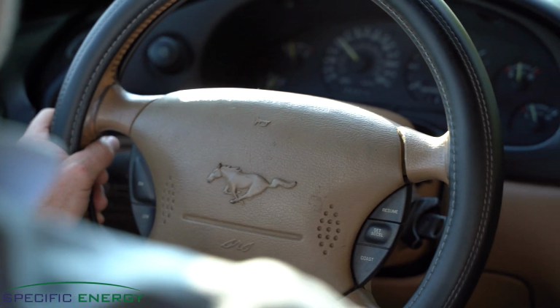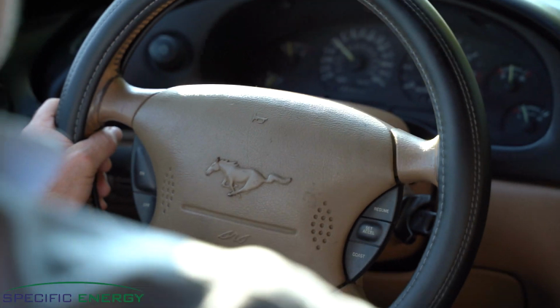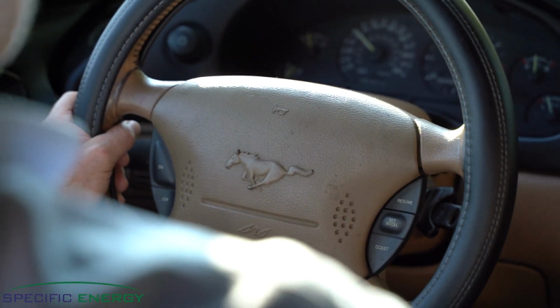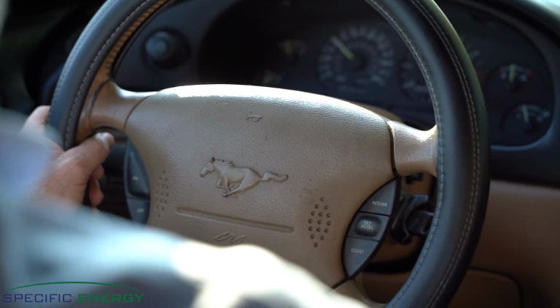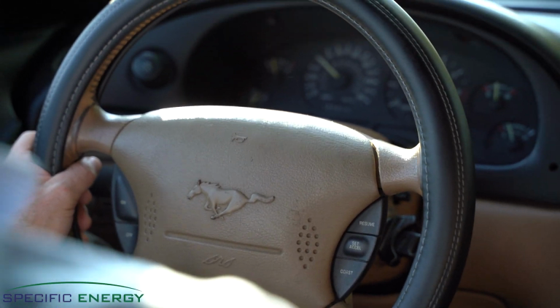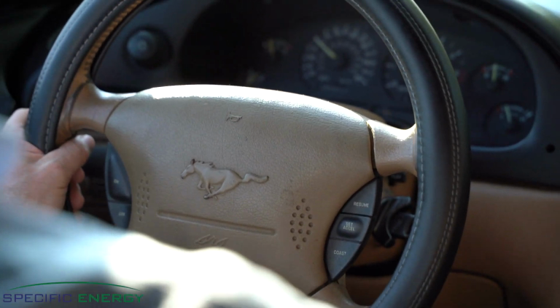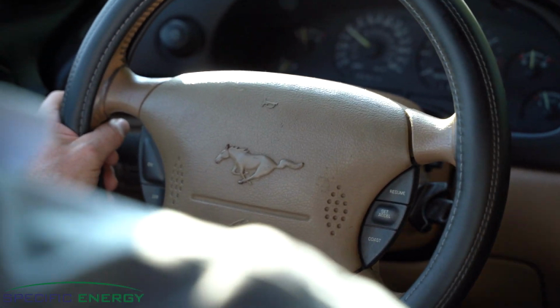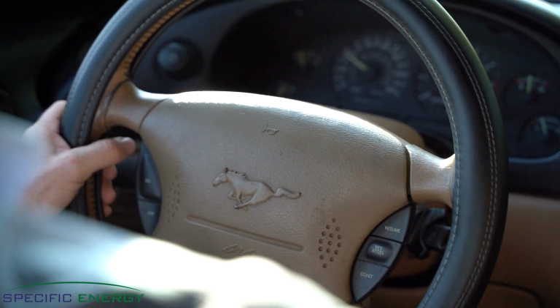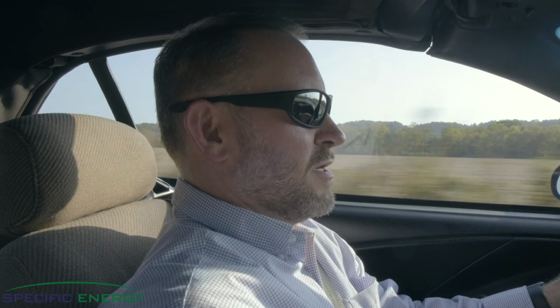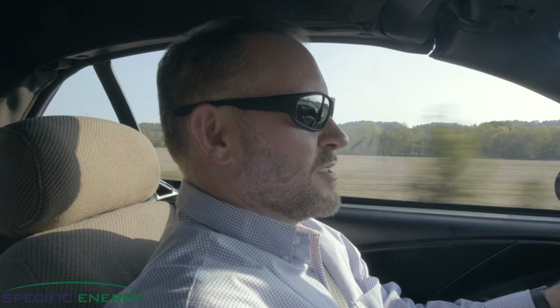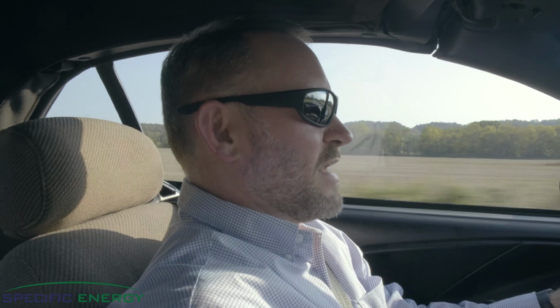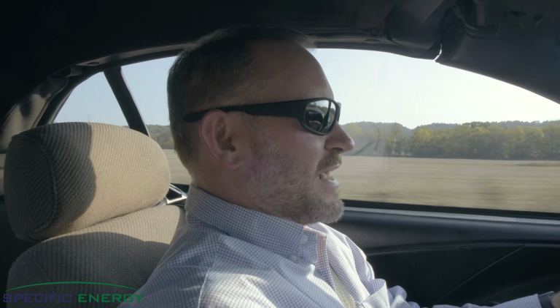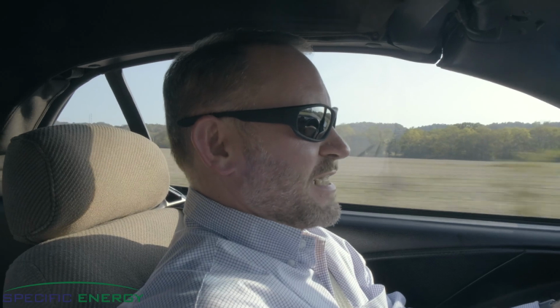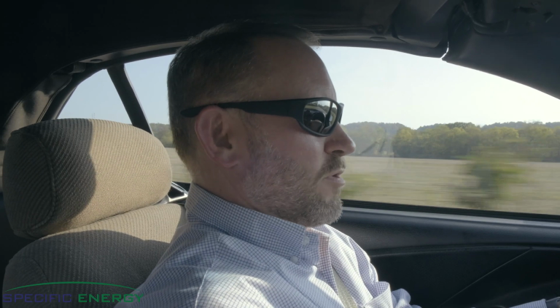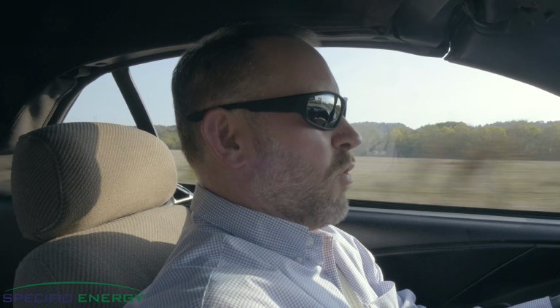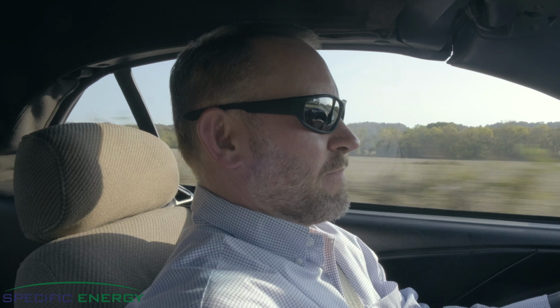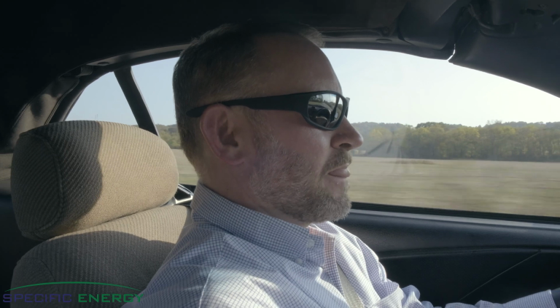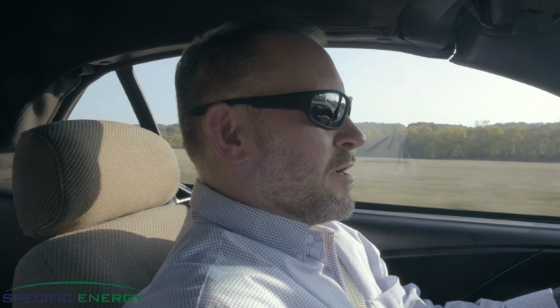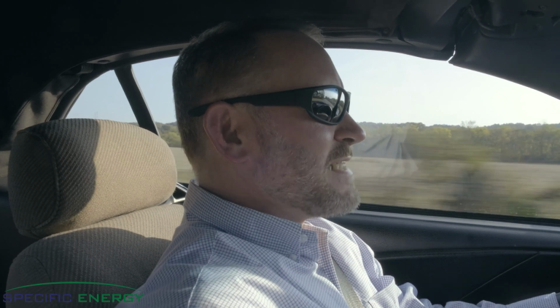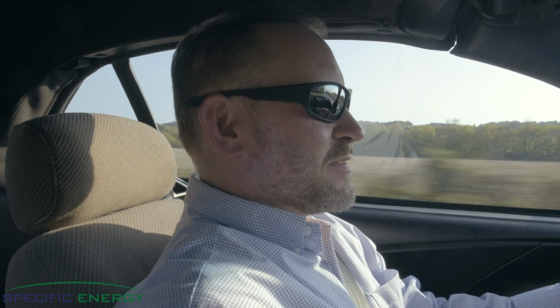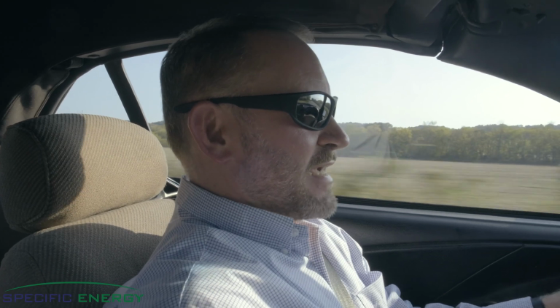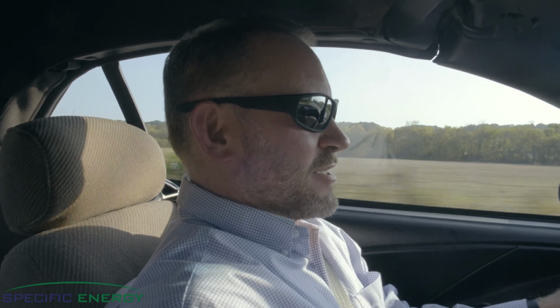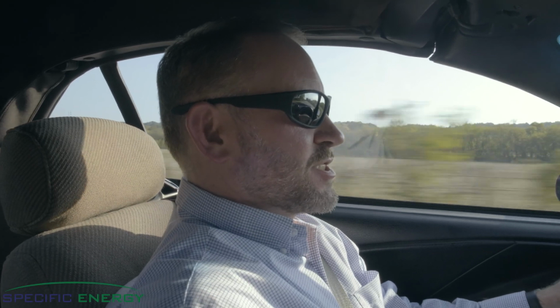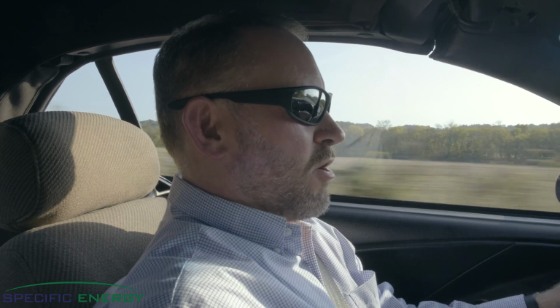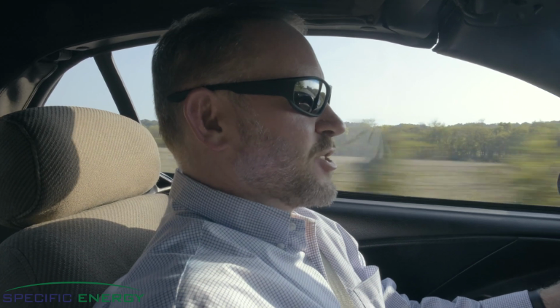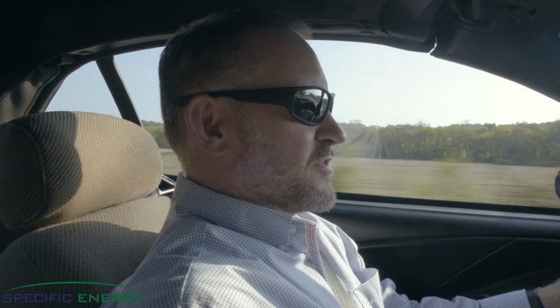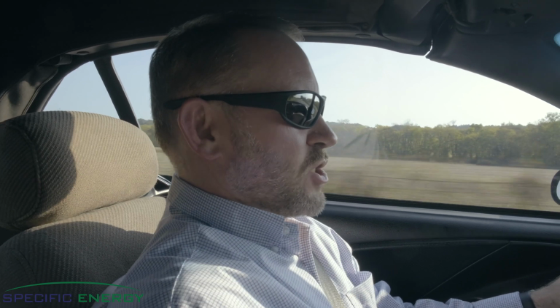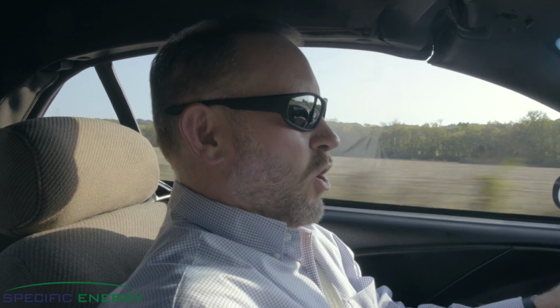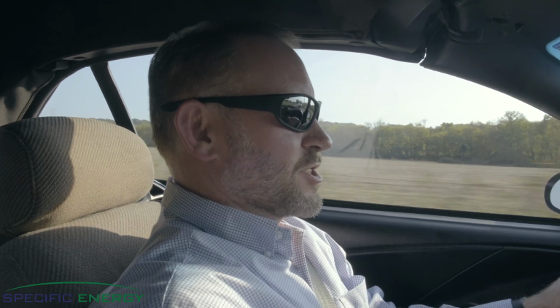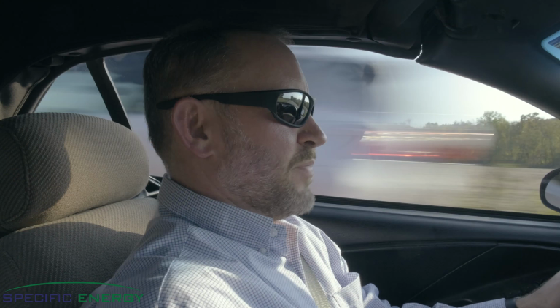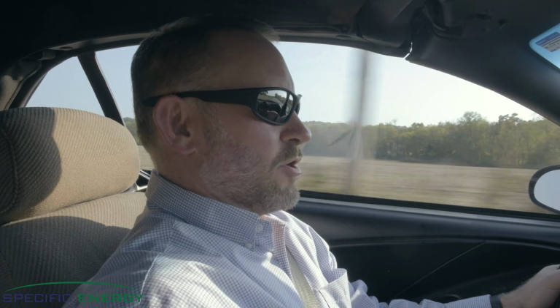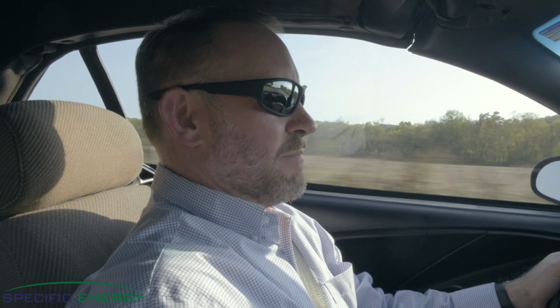Is my engine turning too fast? Is my engine turning too slow? Do I even have enough gas to get where I'm going? Why is it that these technologies are intuitive to us on cars but not on pumps?